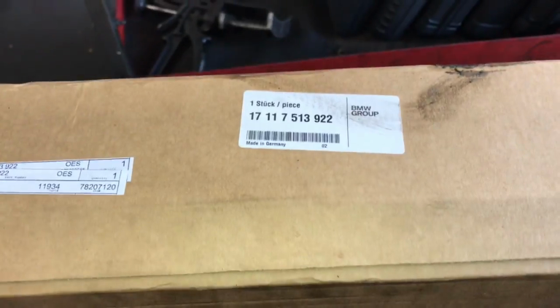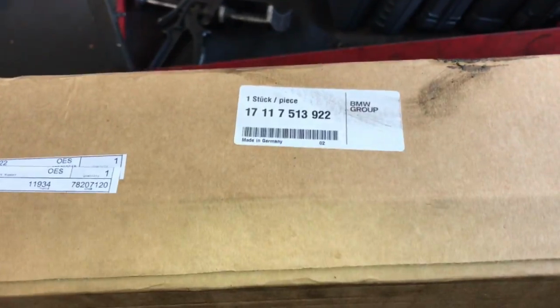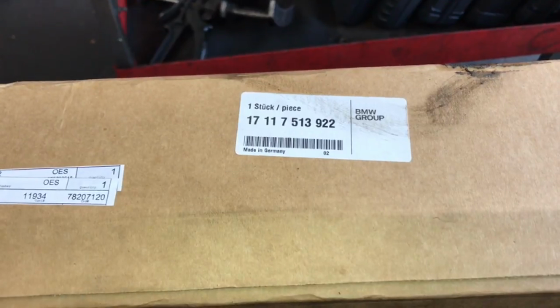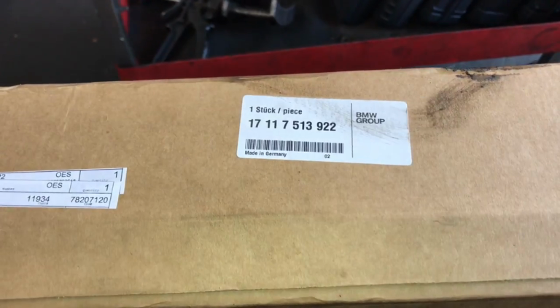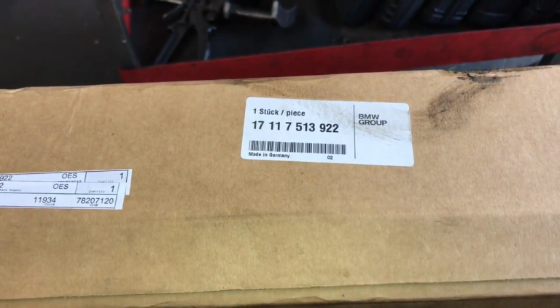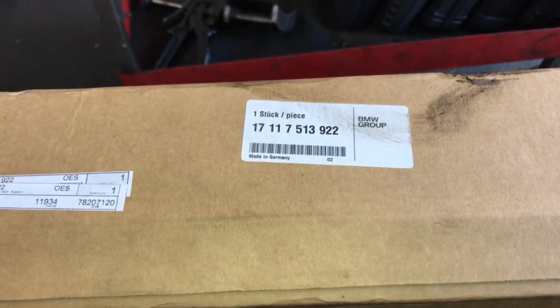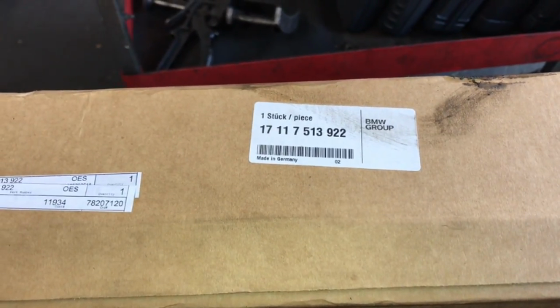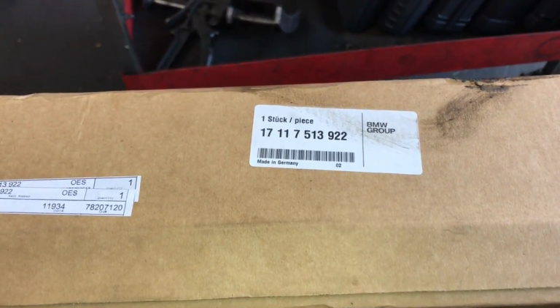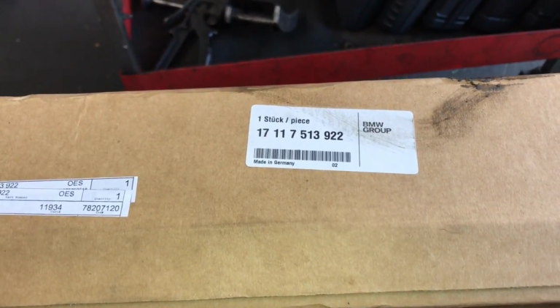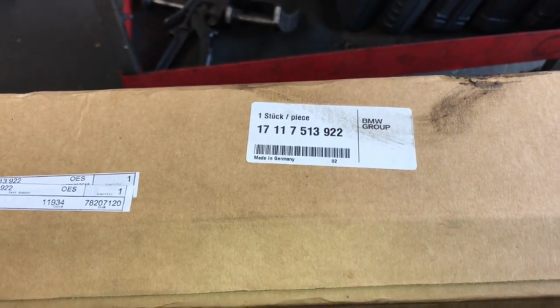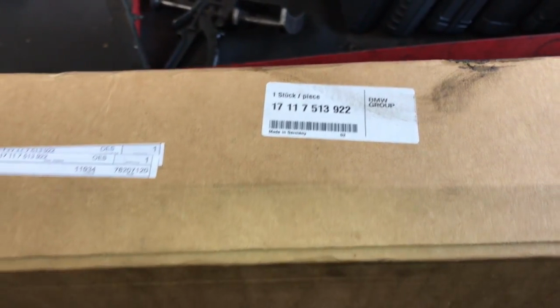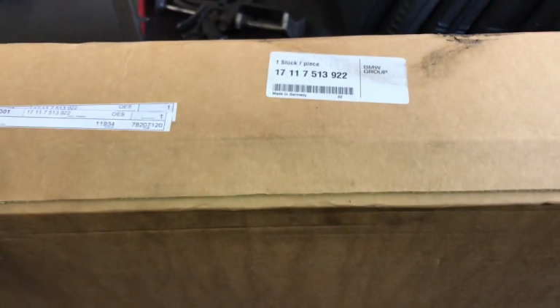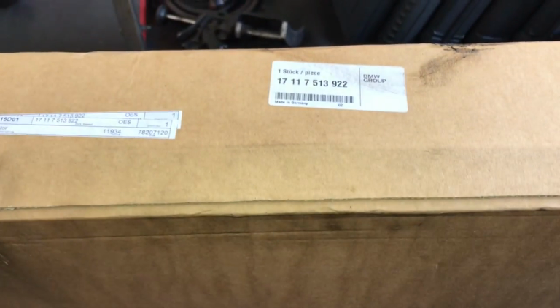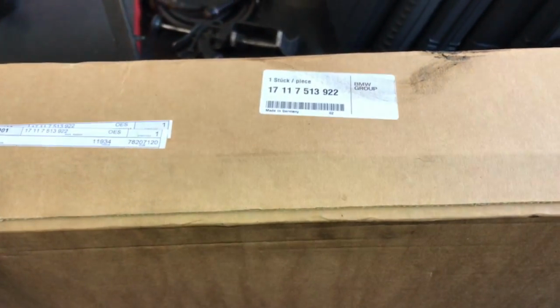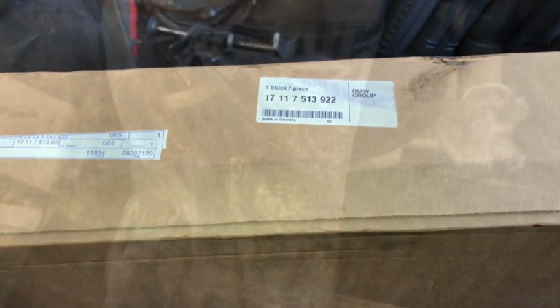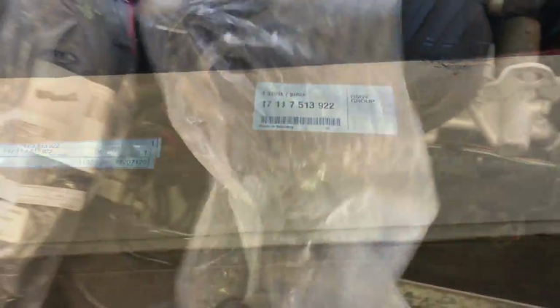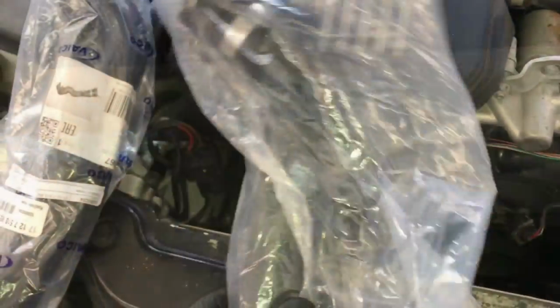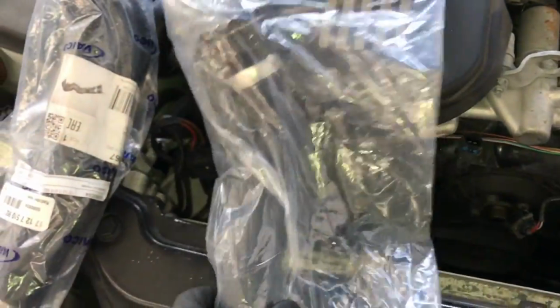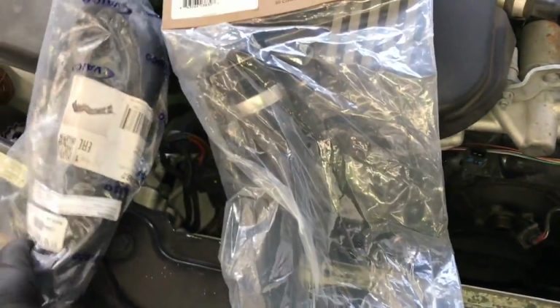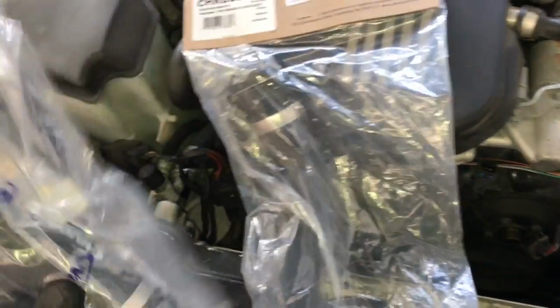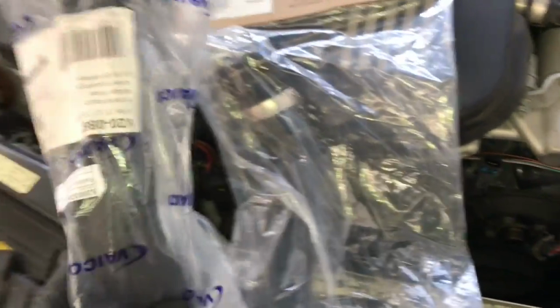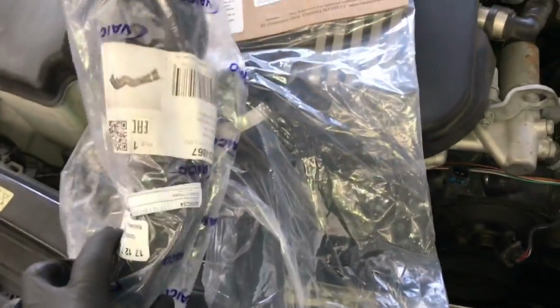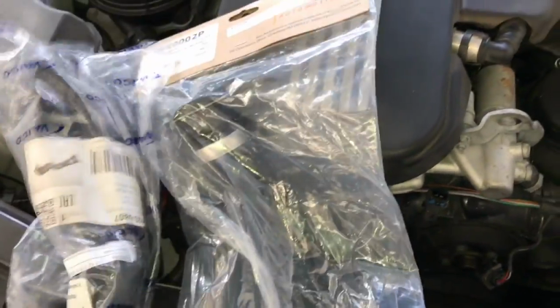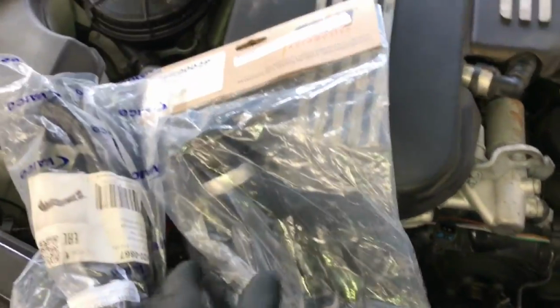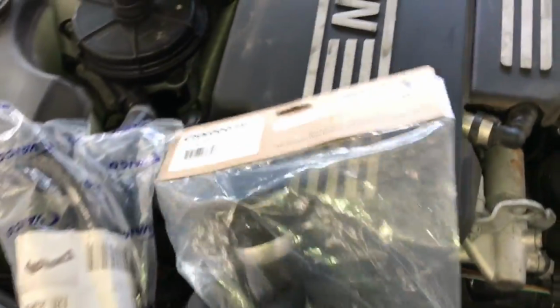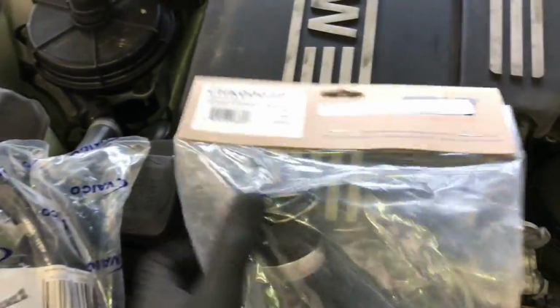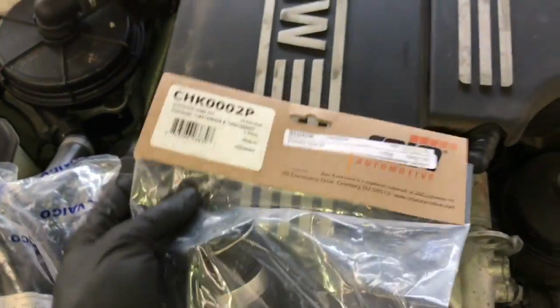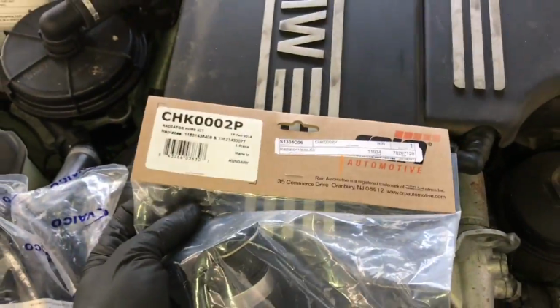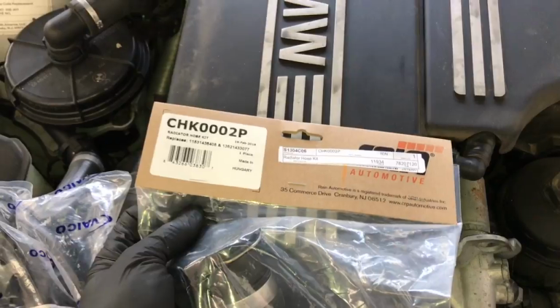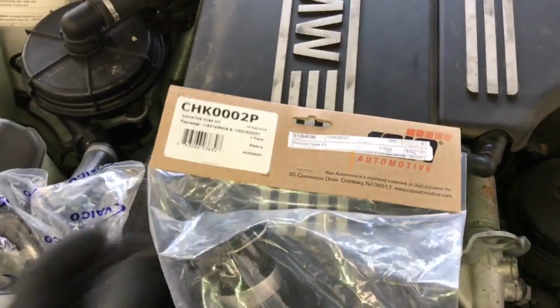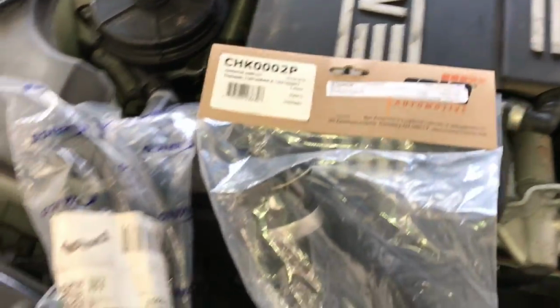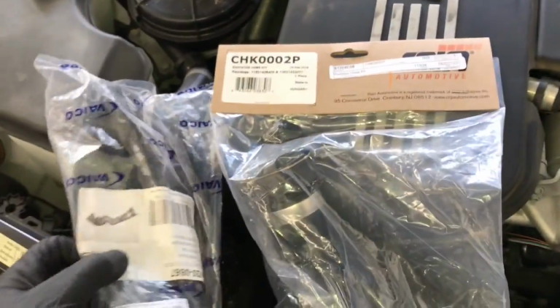I wanted to show you the part numbers before we start reinstalling. This is a factory direct replacement radiator. We're also going to replace the upper and lower radiator hose and the thermostat — I'll link up all these parts in the description.